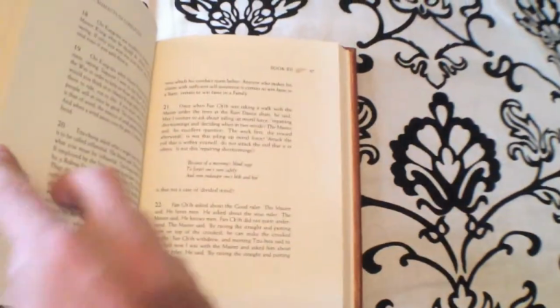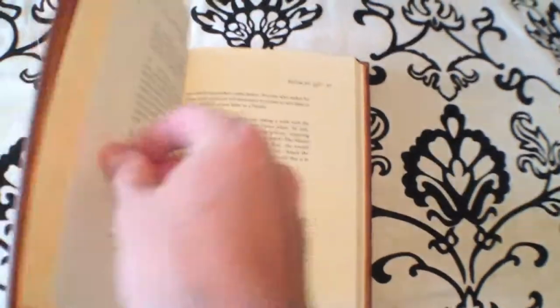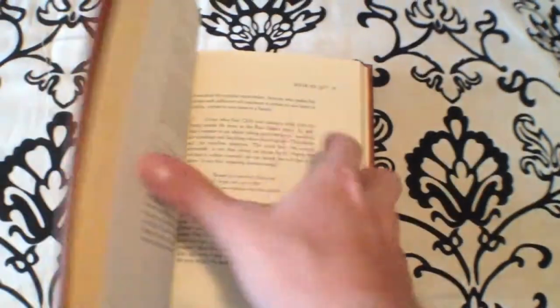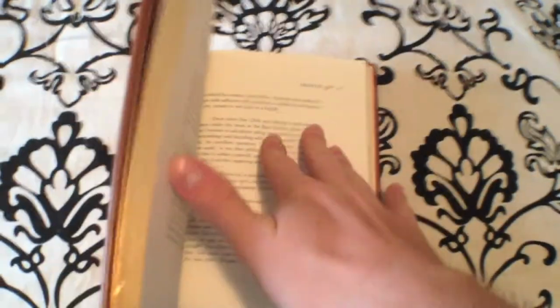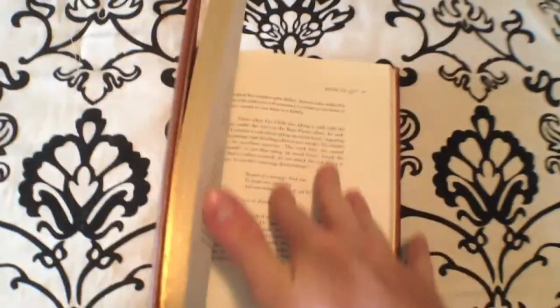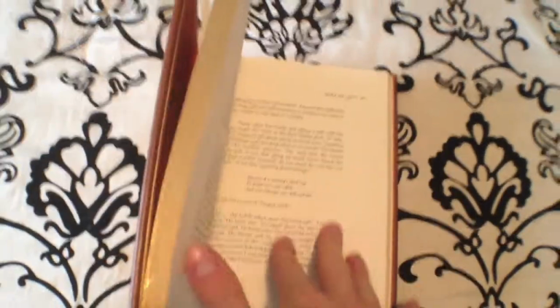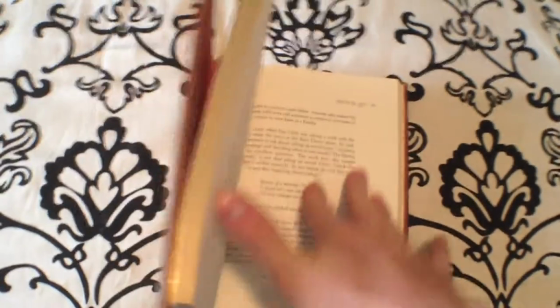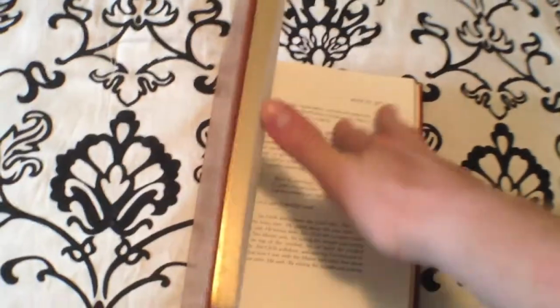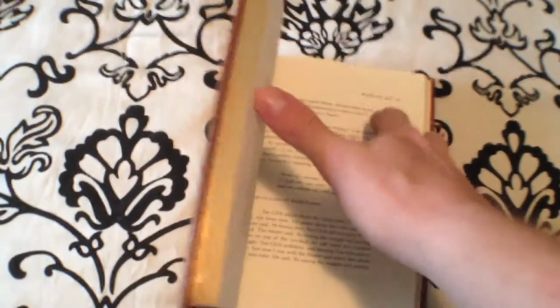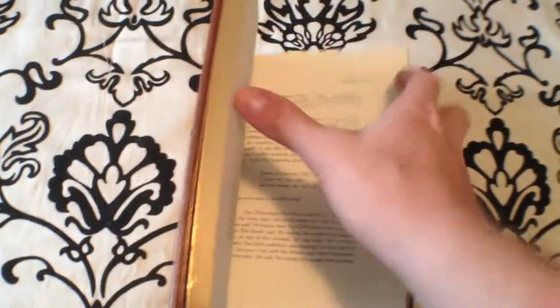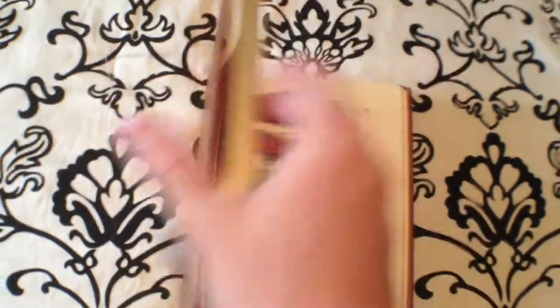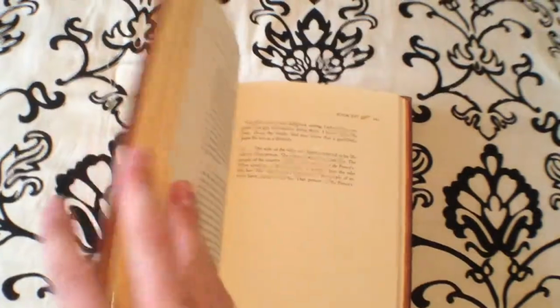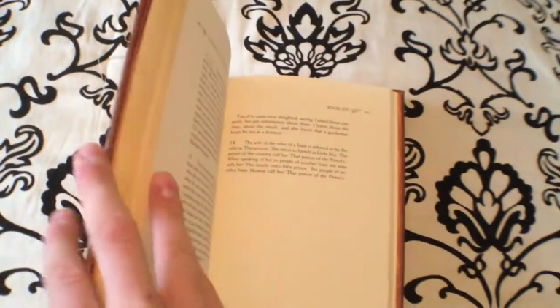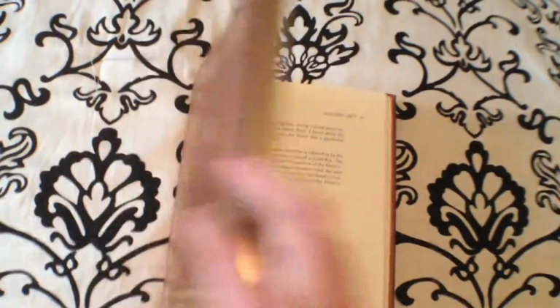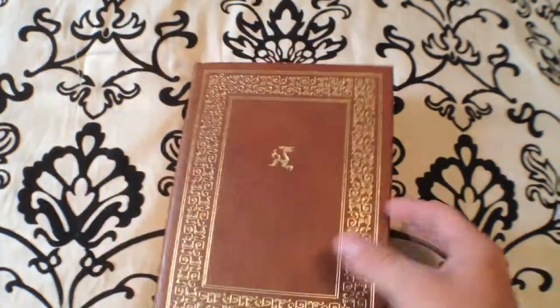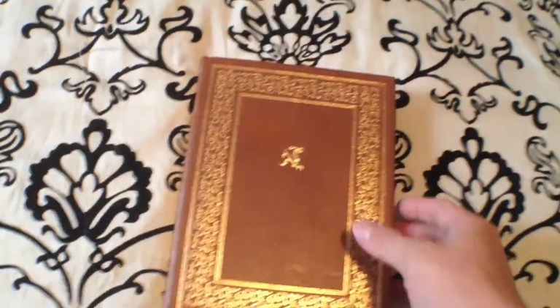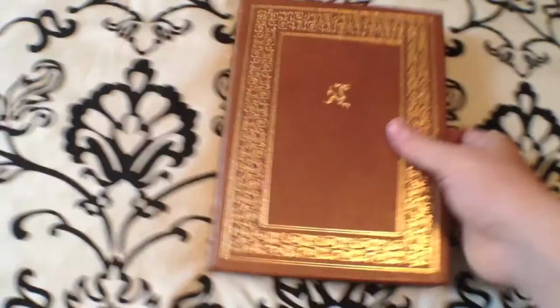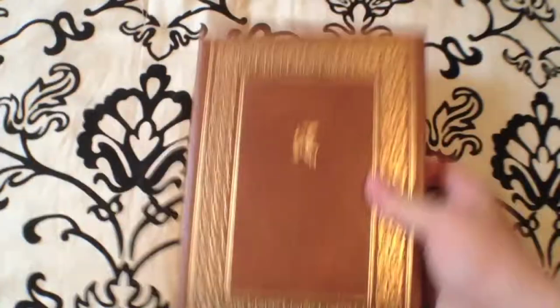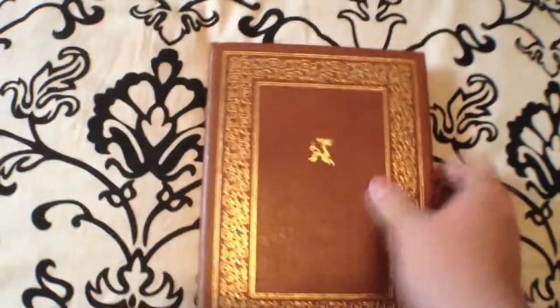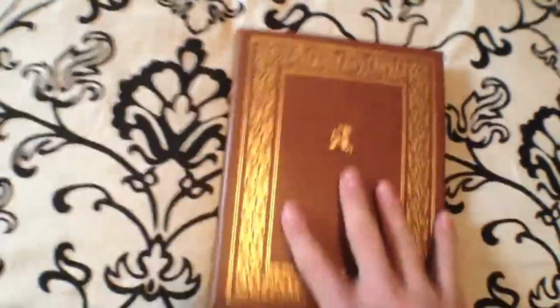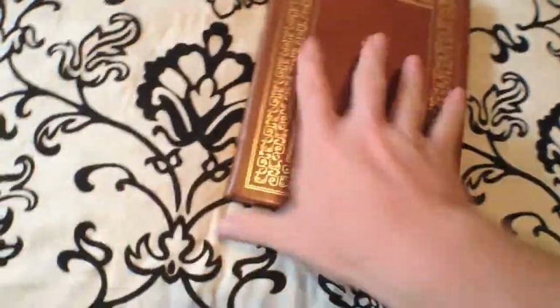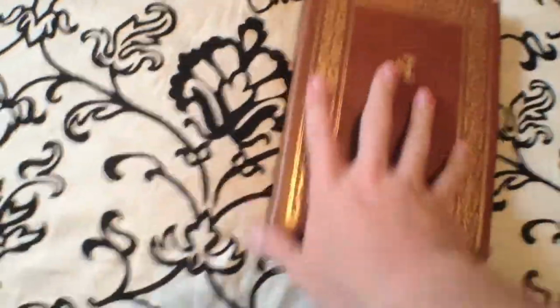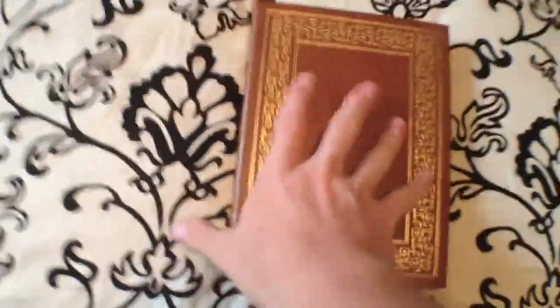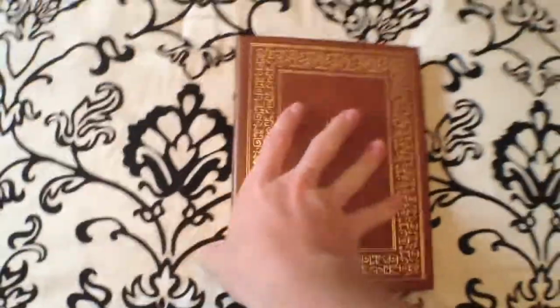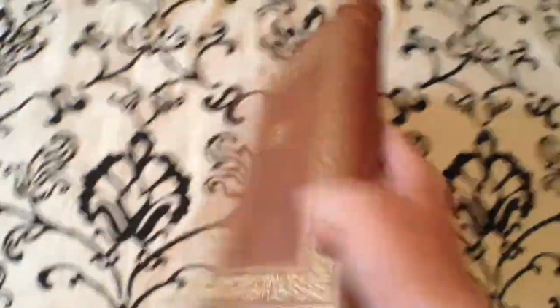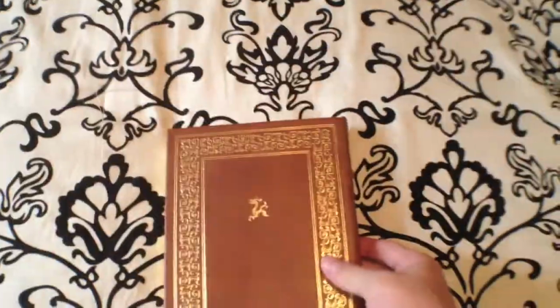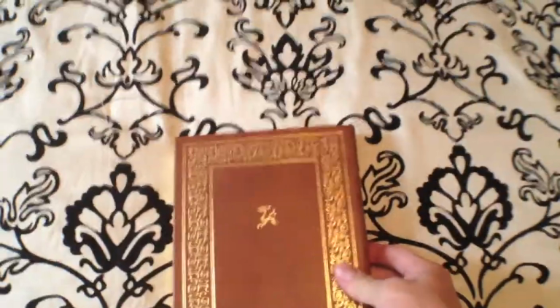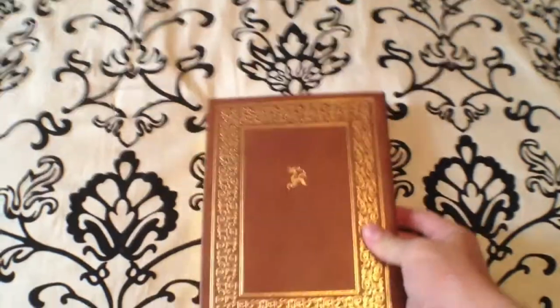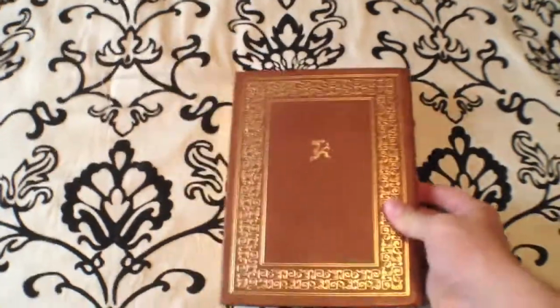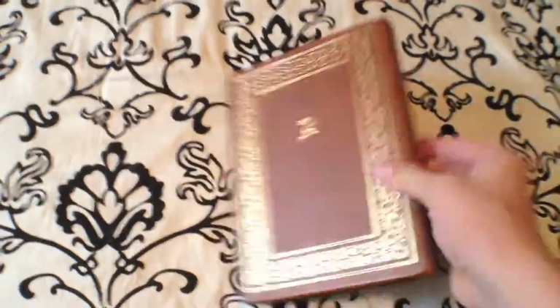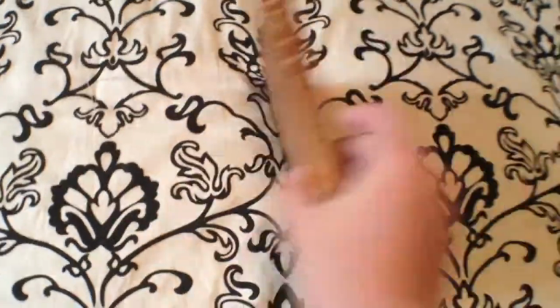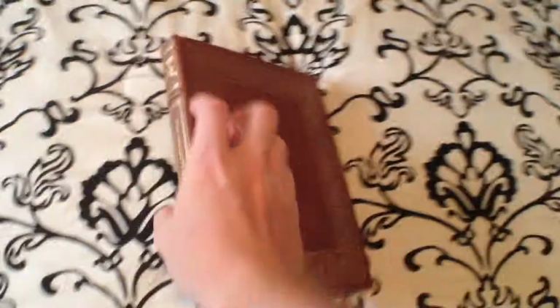I'll be continuing to do these Leatherbound Collections and other beautiful book reviews. If you guys want any specifics, please let me know and I'll see if I can get my hands on them. As always, guys, keep on reading.